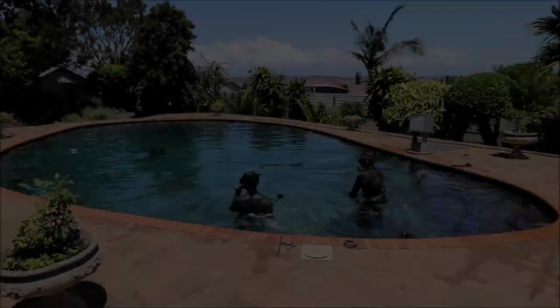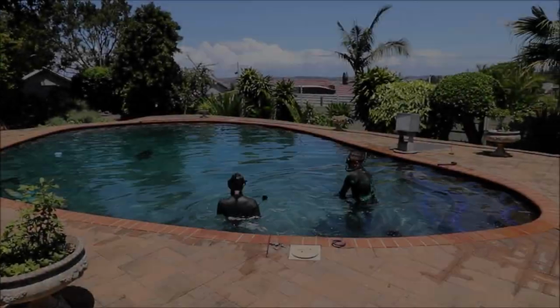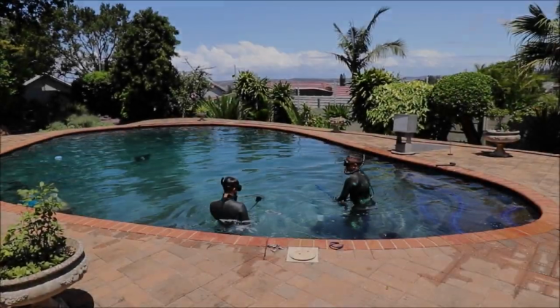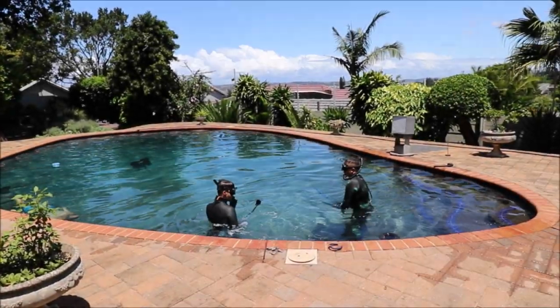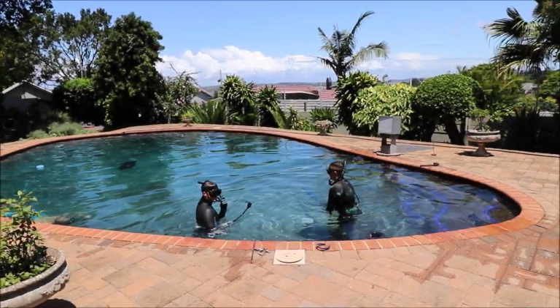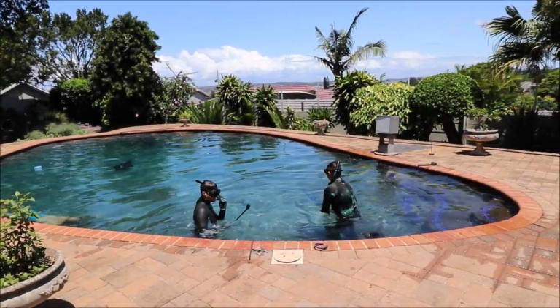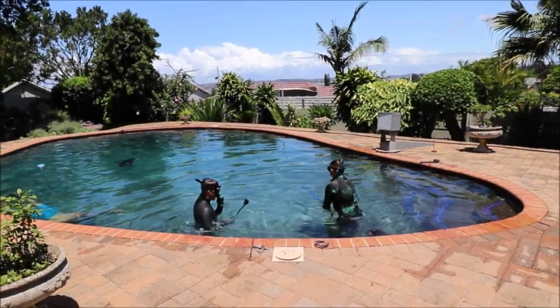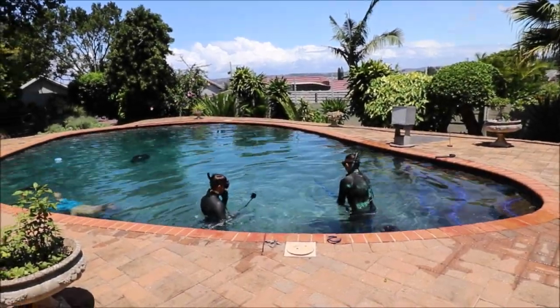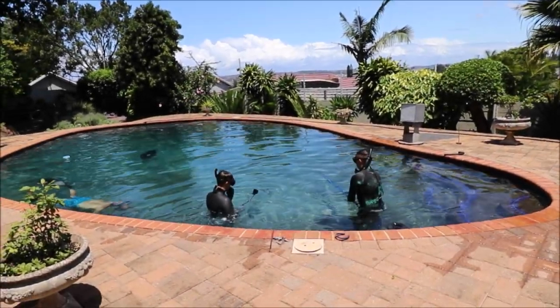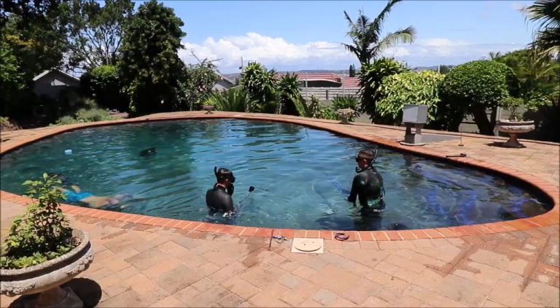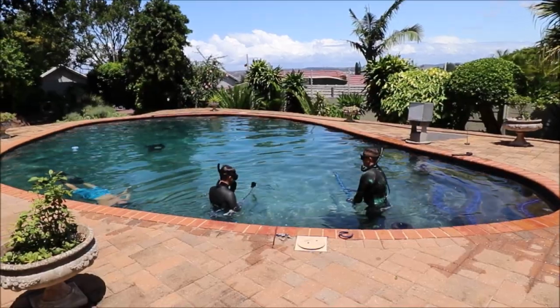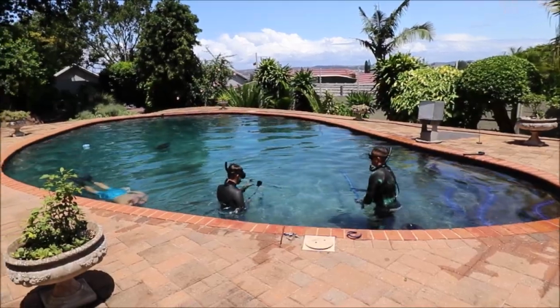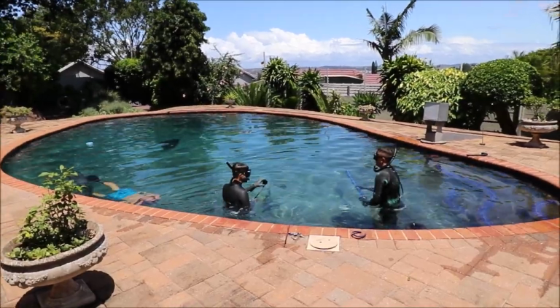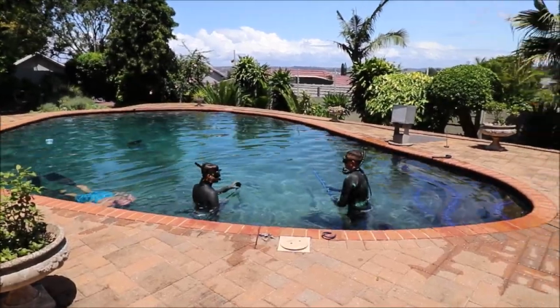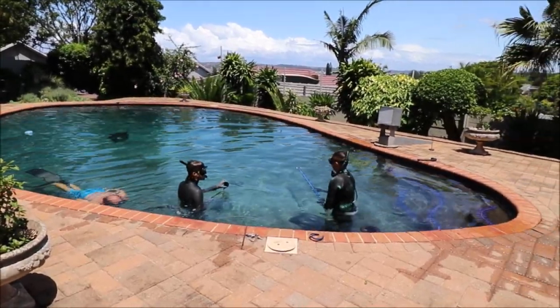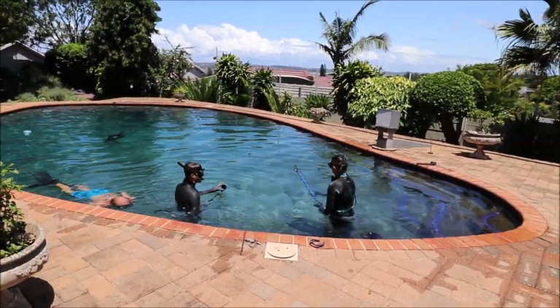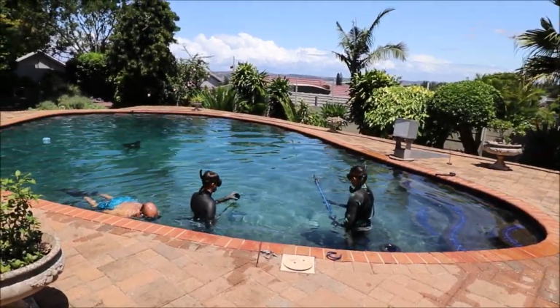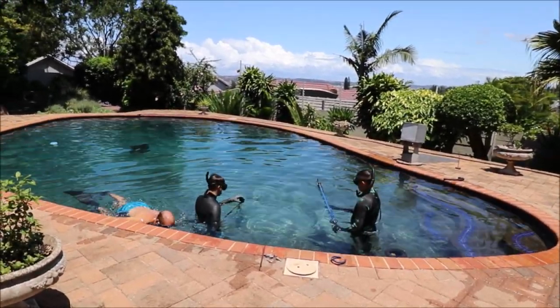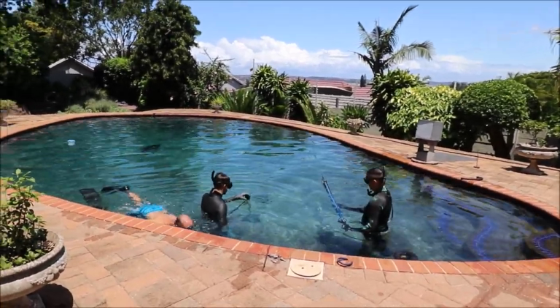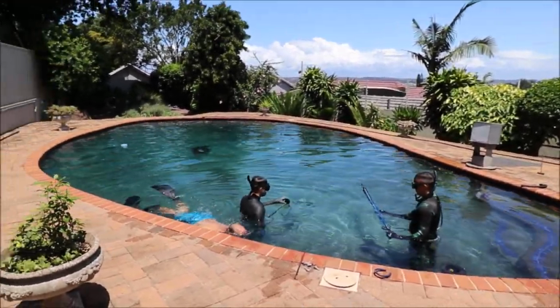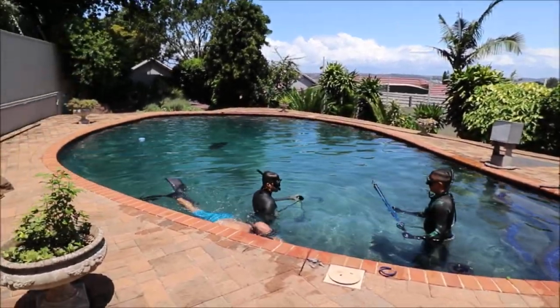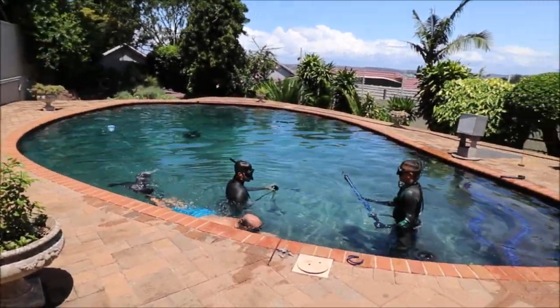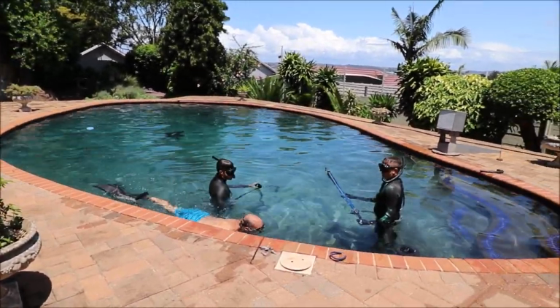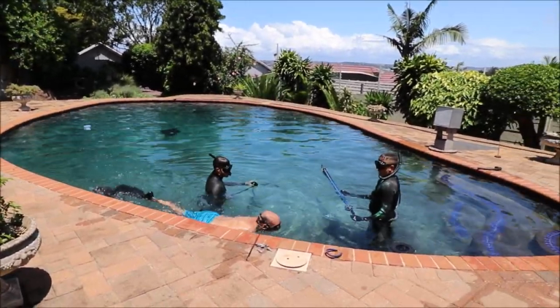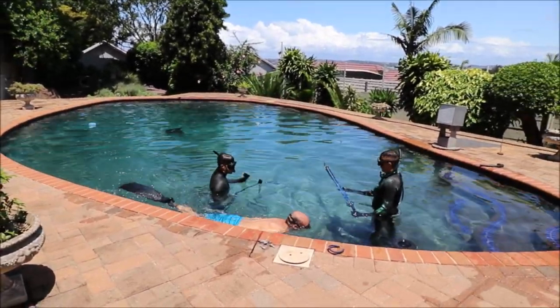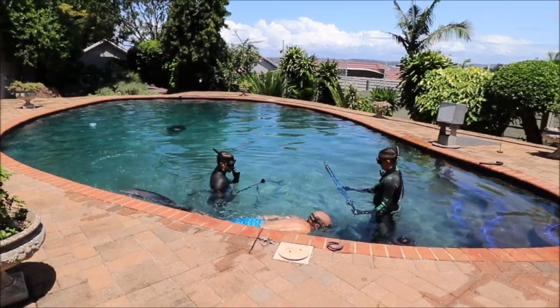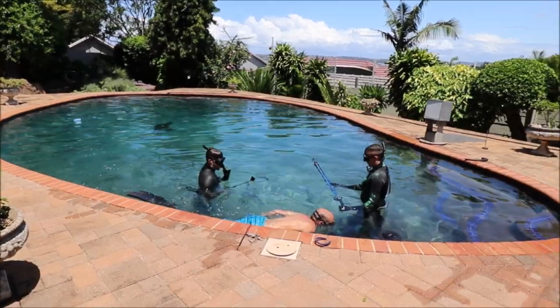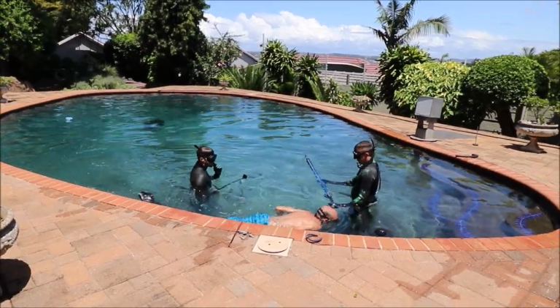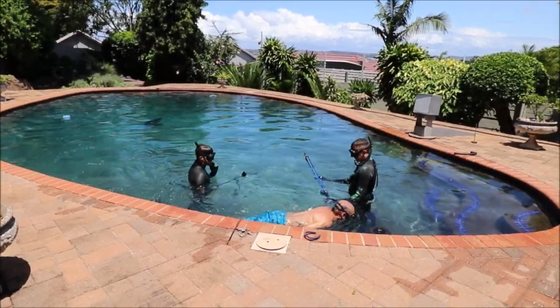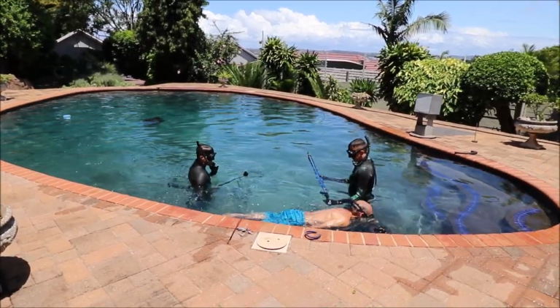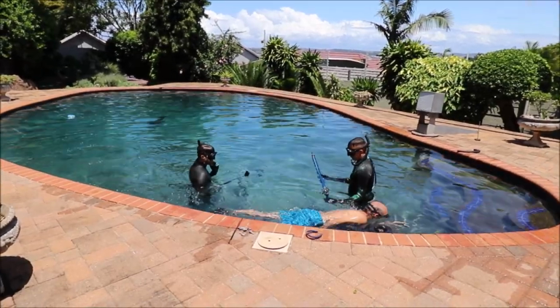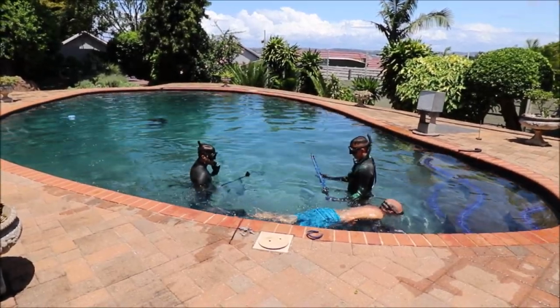This is the pool I built specifically for testing our guns. I built it 17 years ago. The way guns are going these days, we actually need a longer pool now.